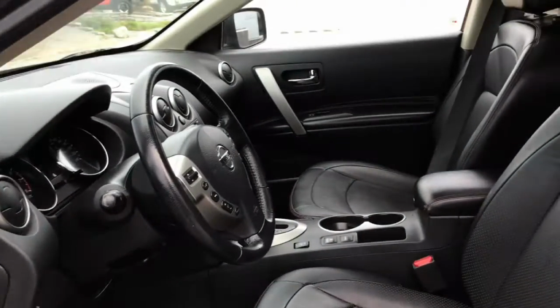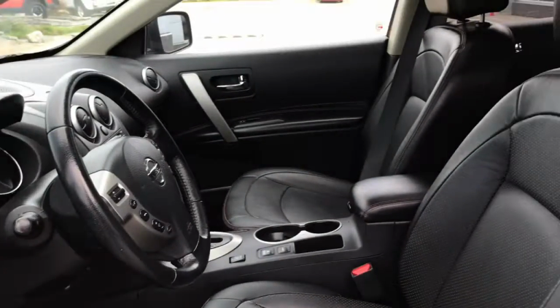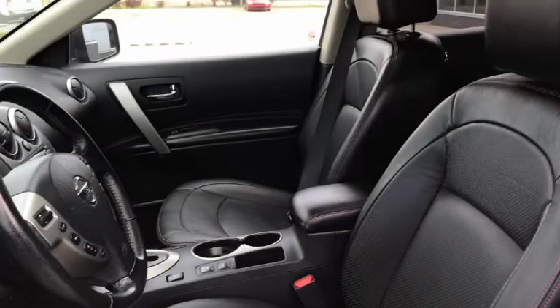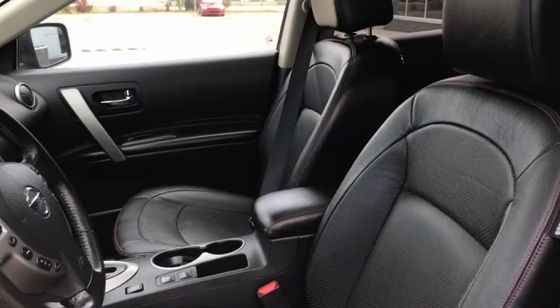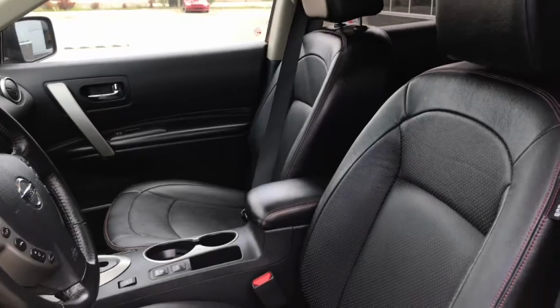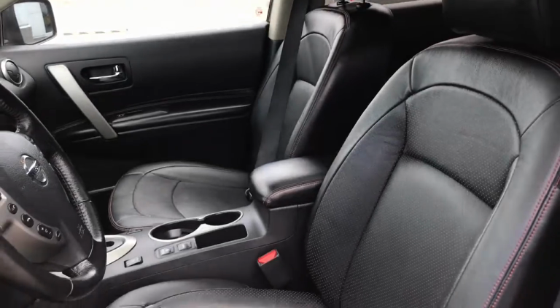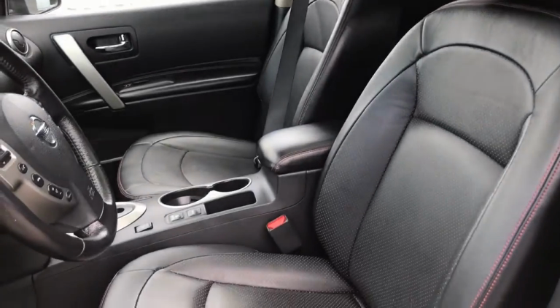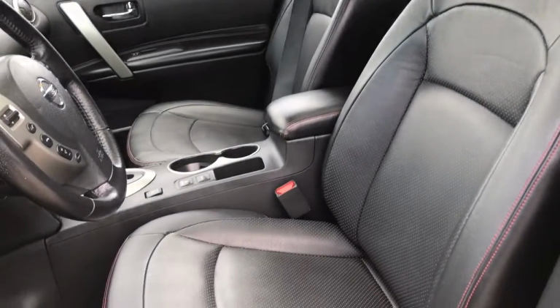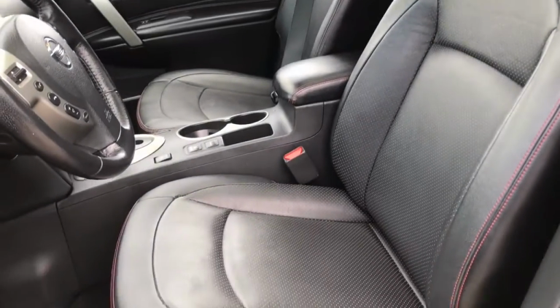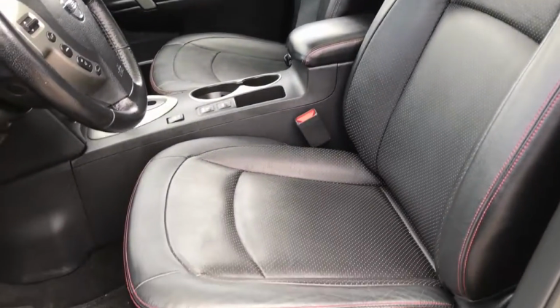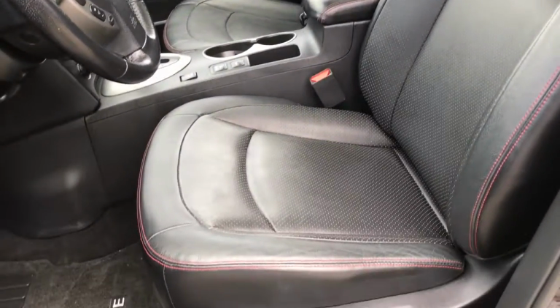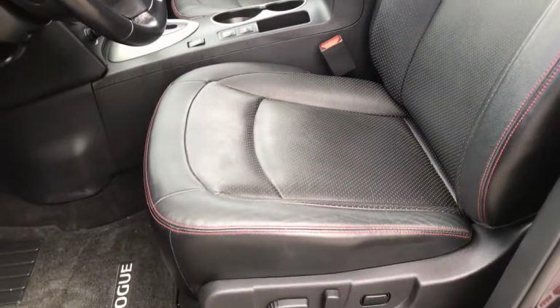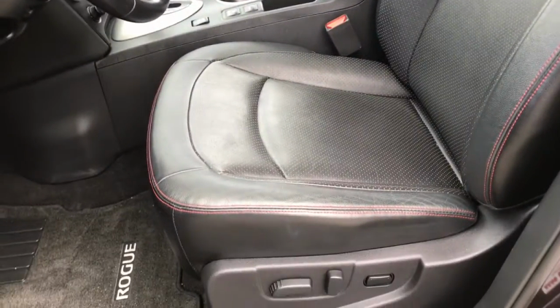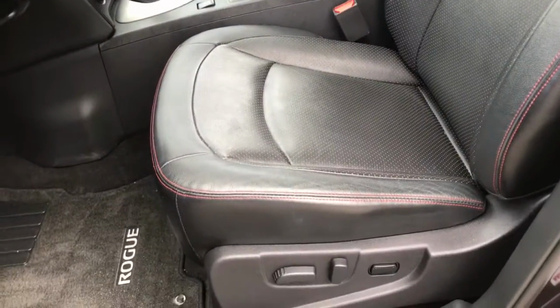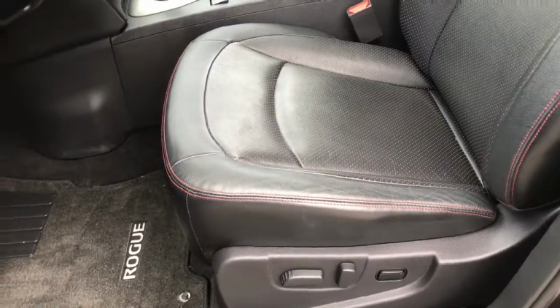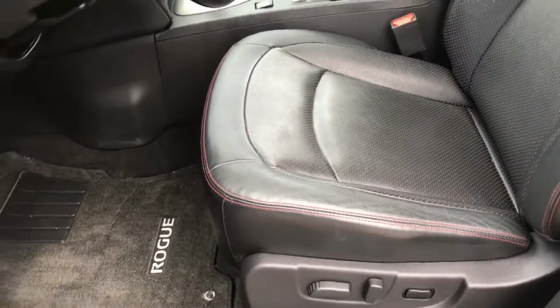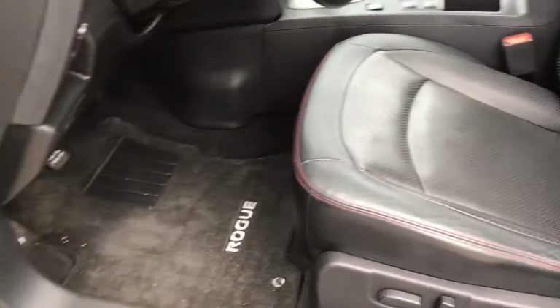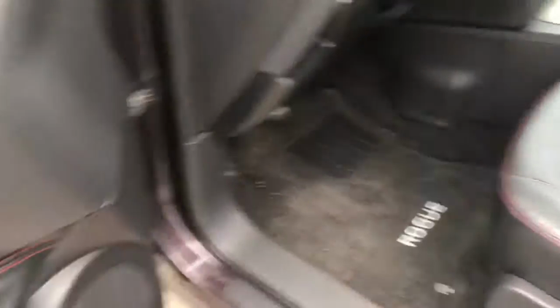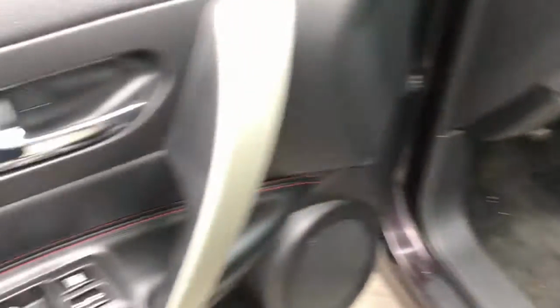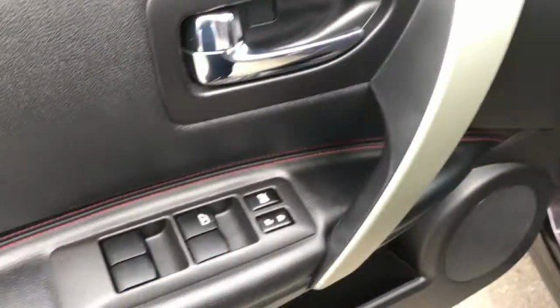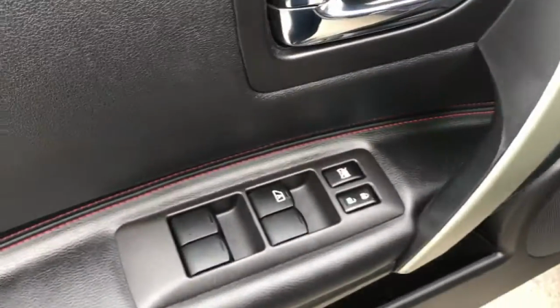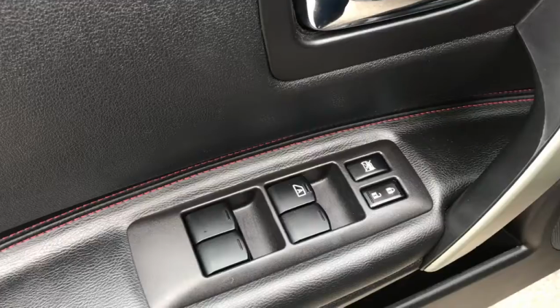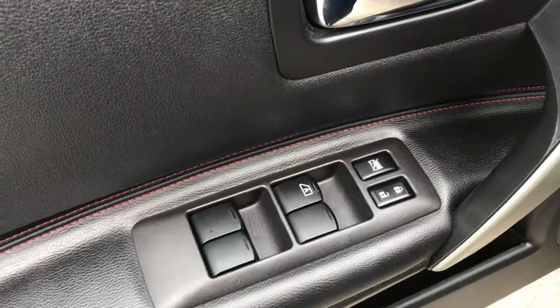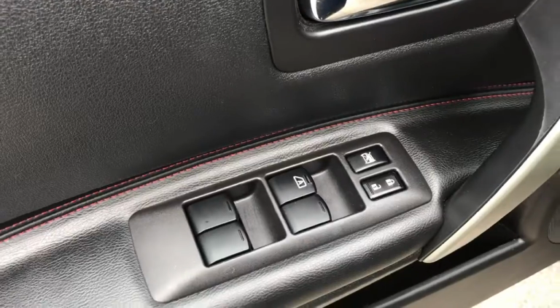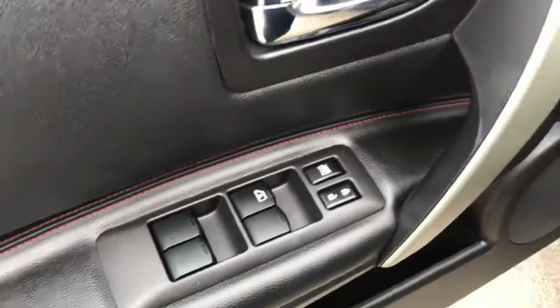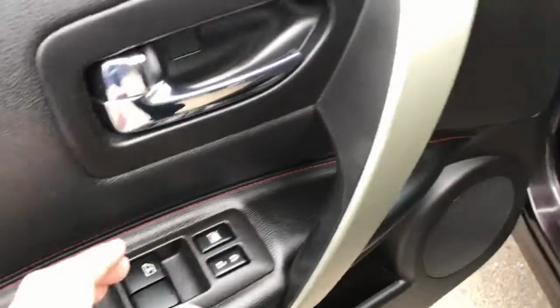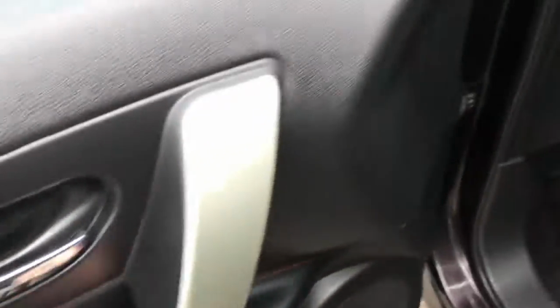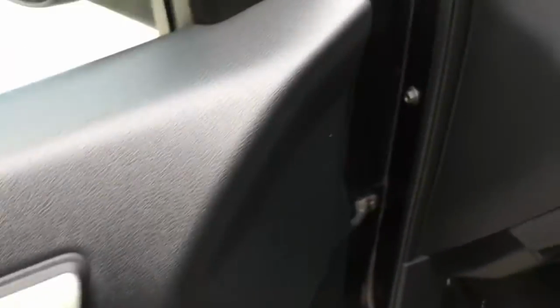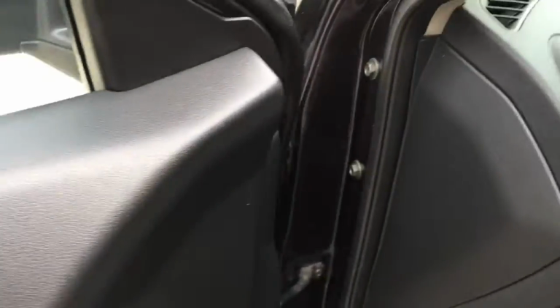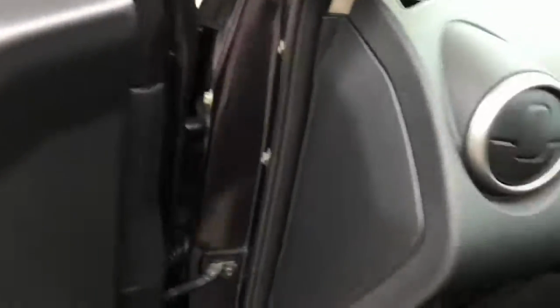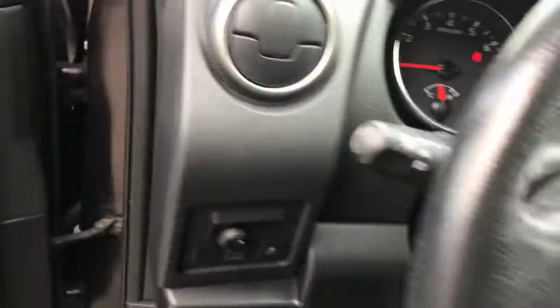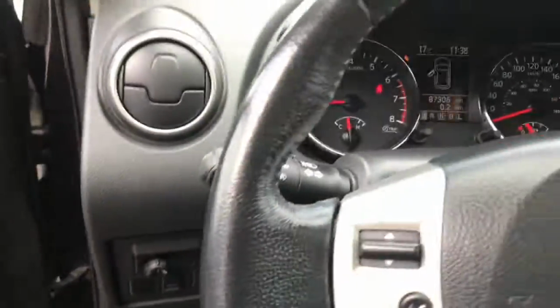Located inside we have the gorgeous black leather seating. The driver's seat is powered. Located inside the door here you have your power locks and power windows.